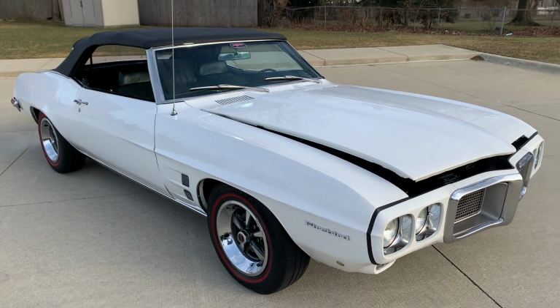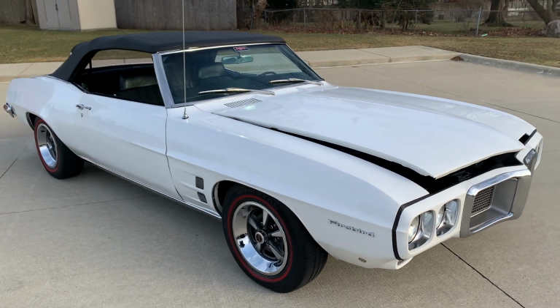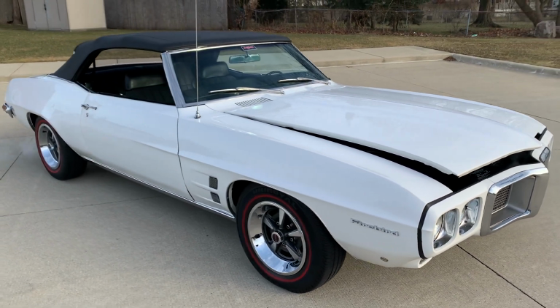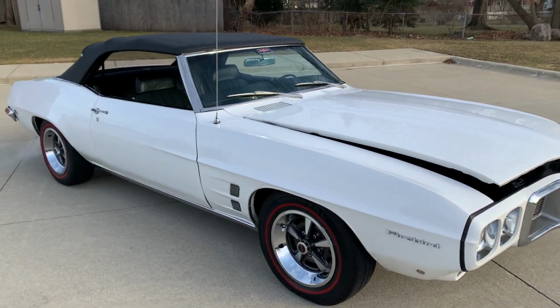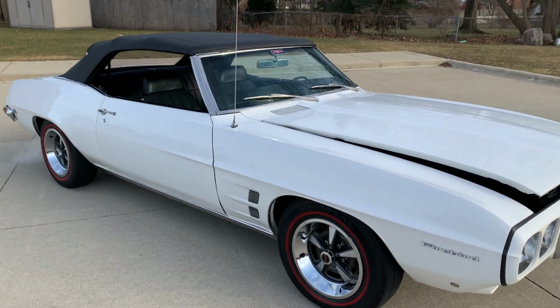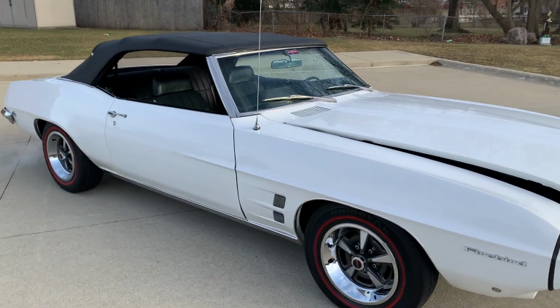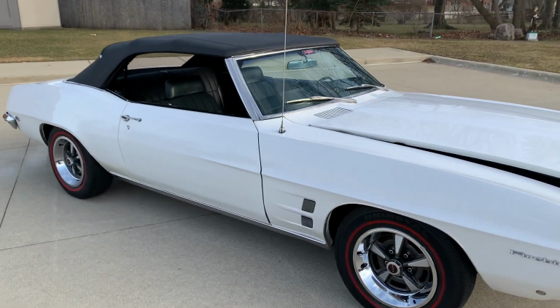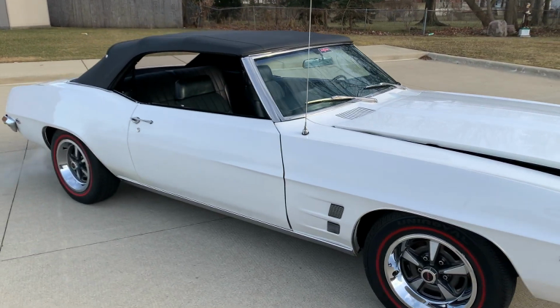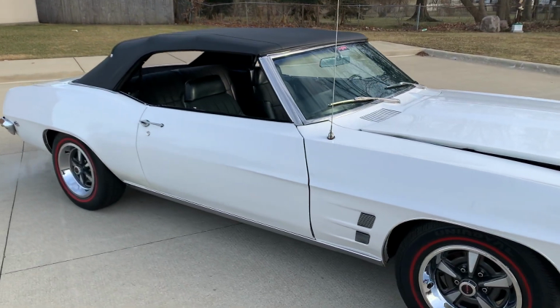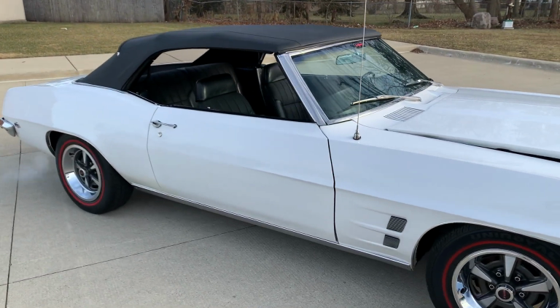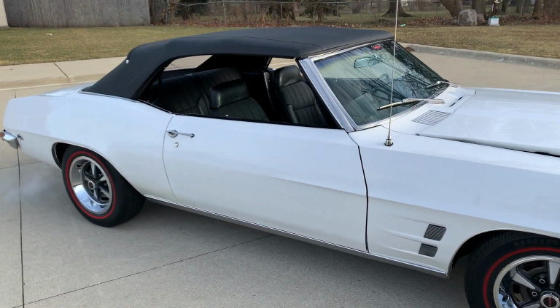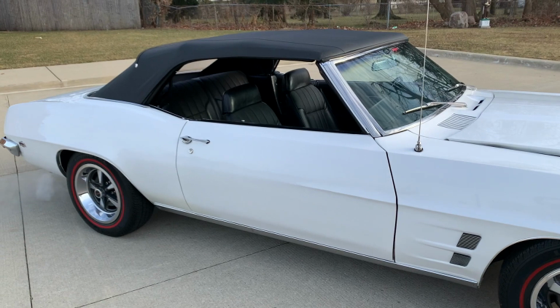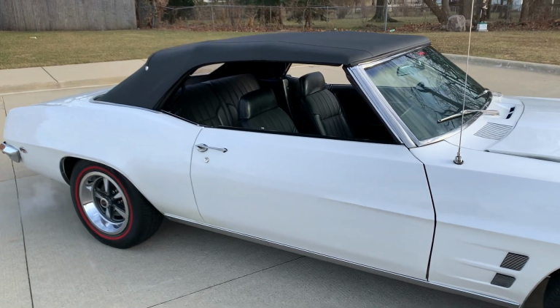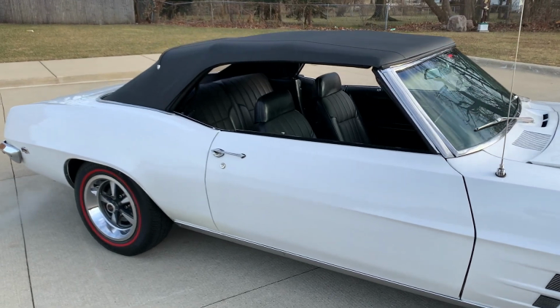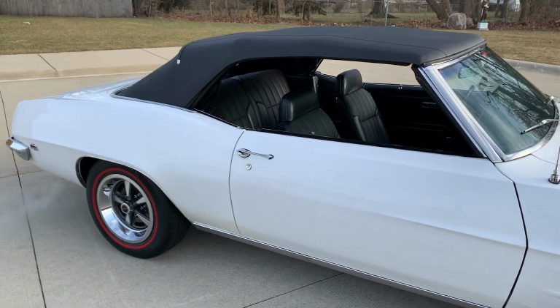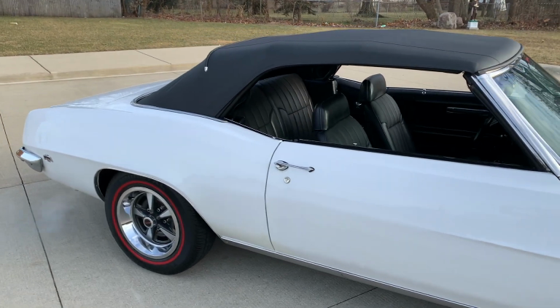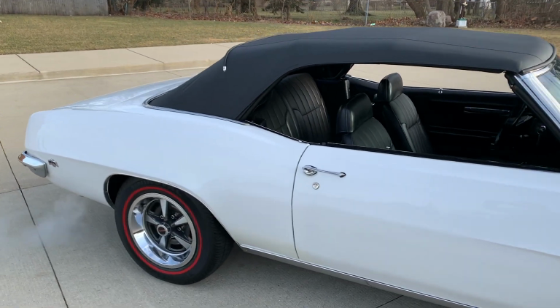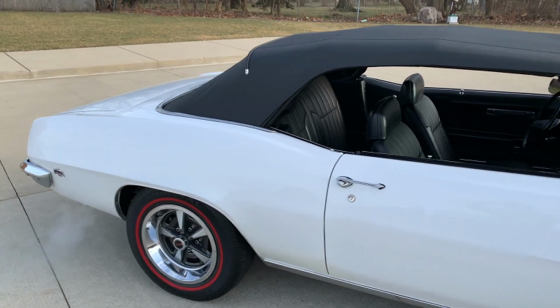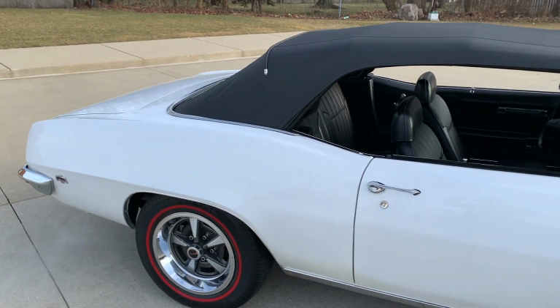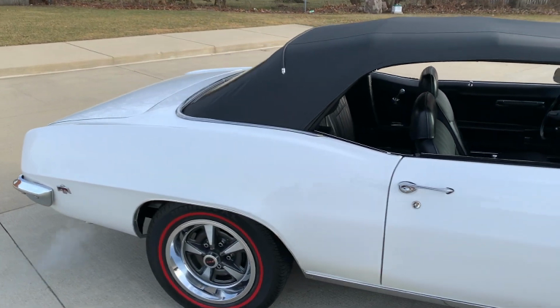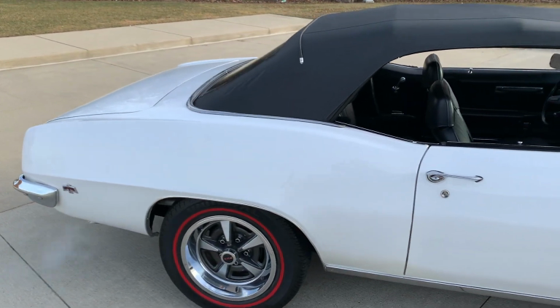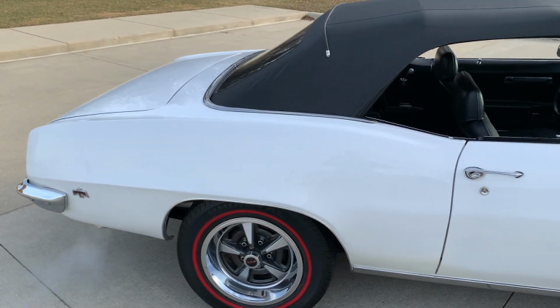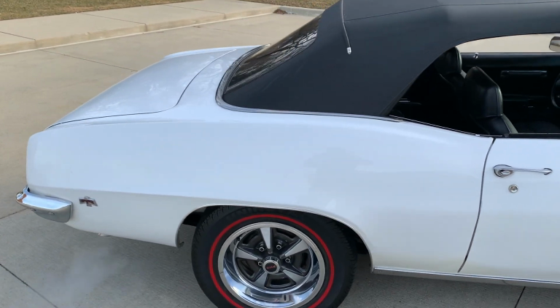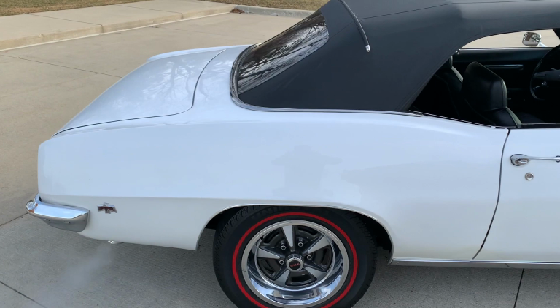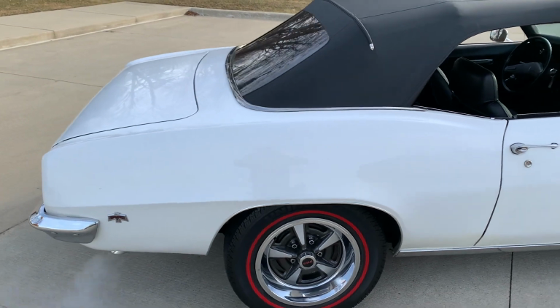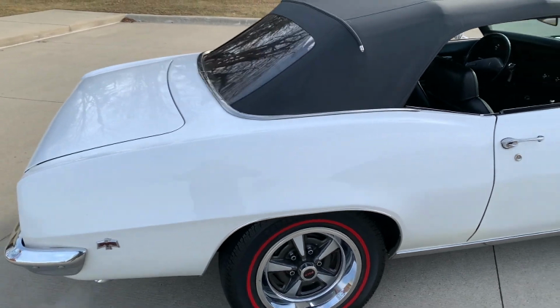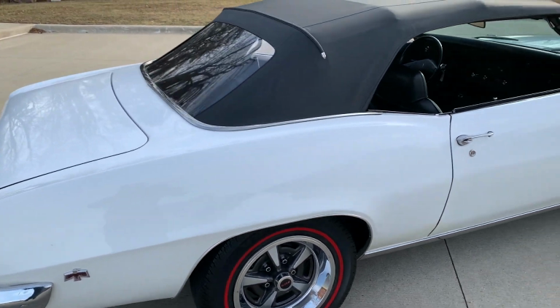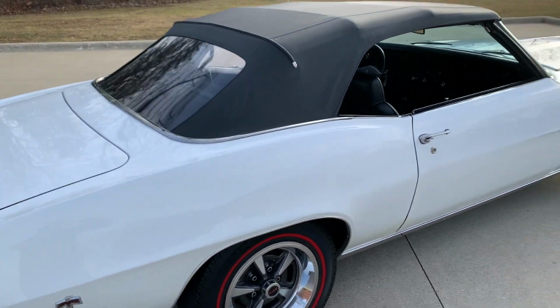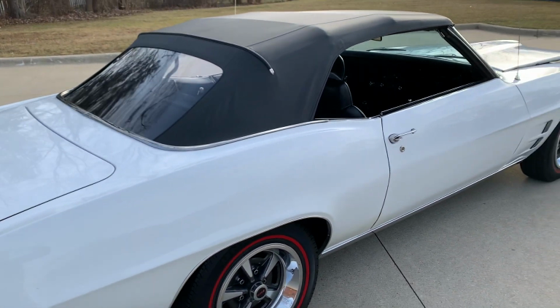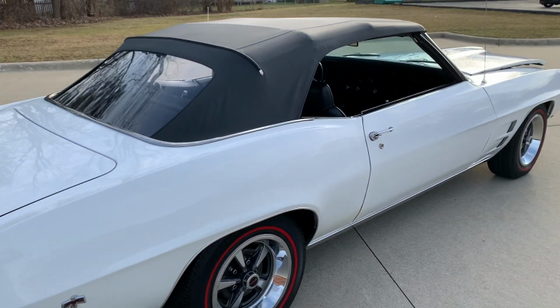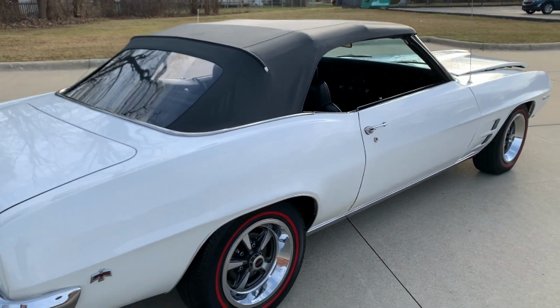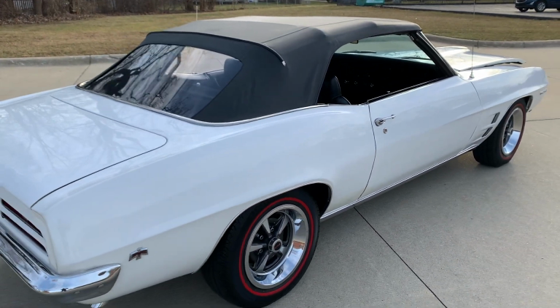We do have the PHS documentation on it. Older restoration, shows really nice. There are a couple of flaws in the paint that have been lightly touched up over the years. The car runs and drives fantastic. Everything's been gone through and rebuilt over the years.